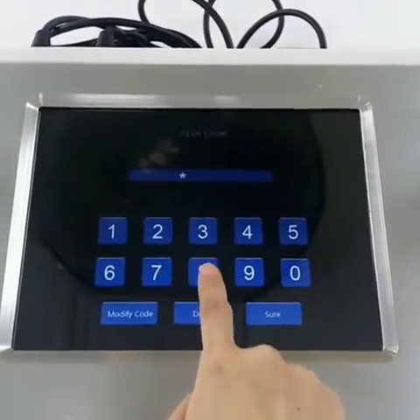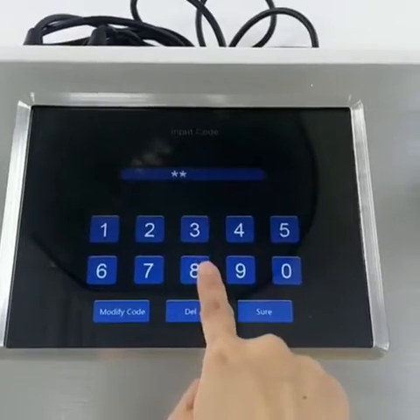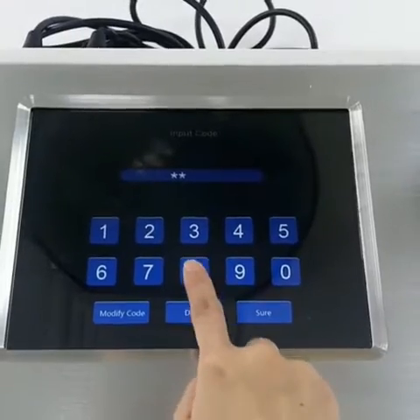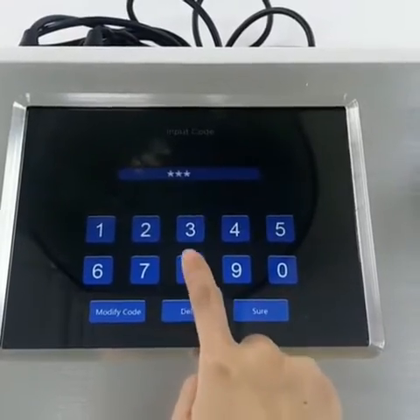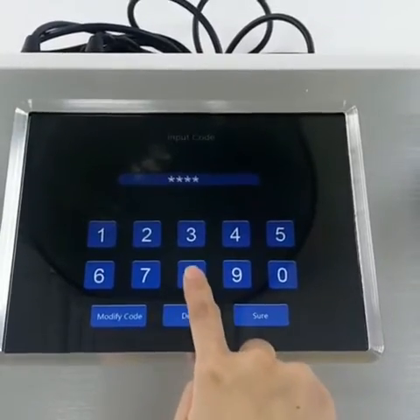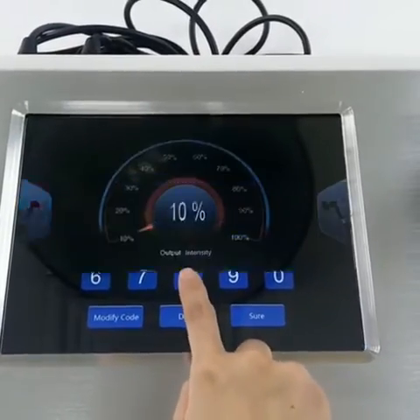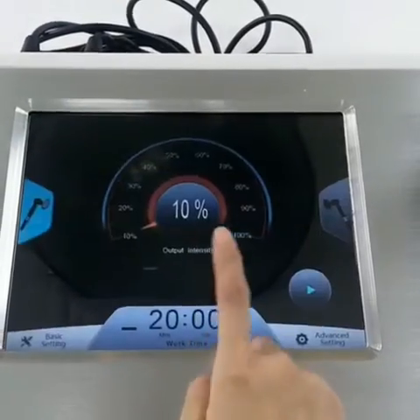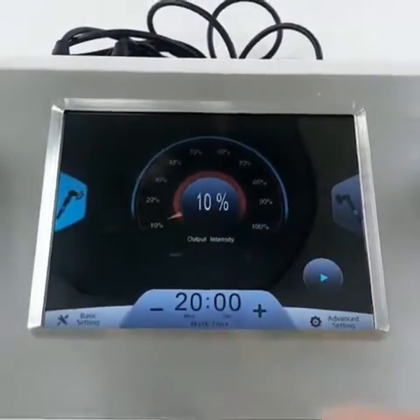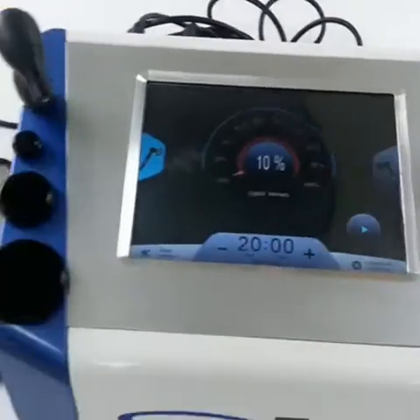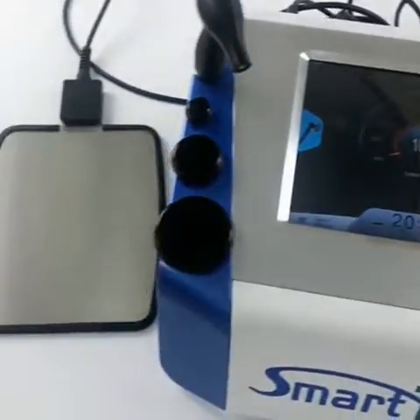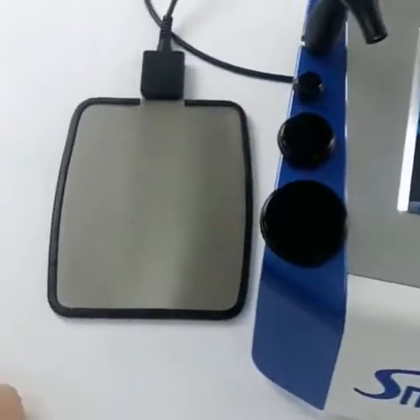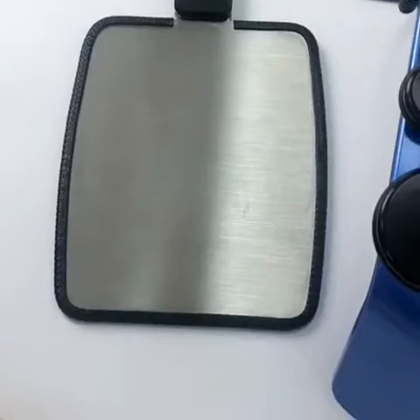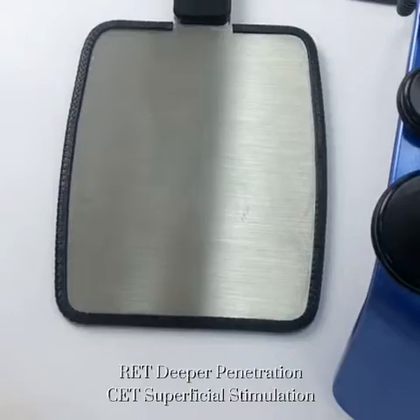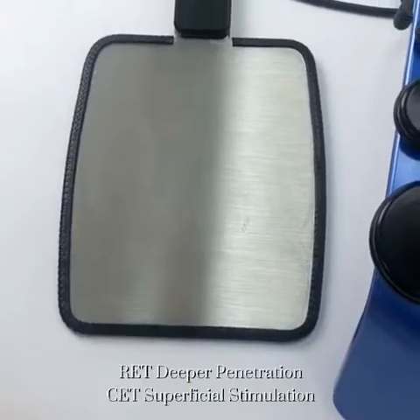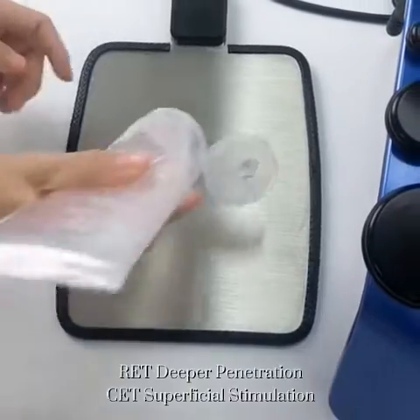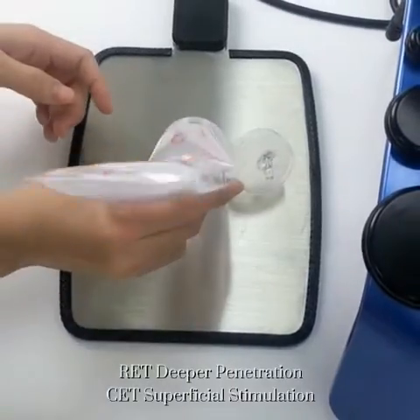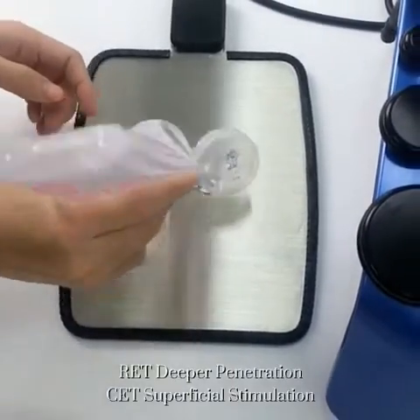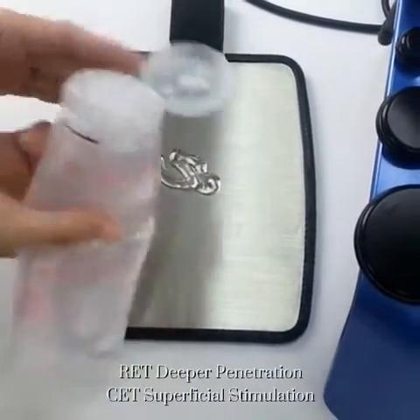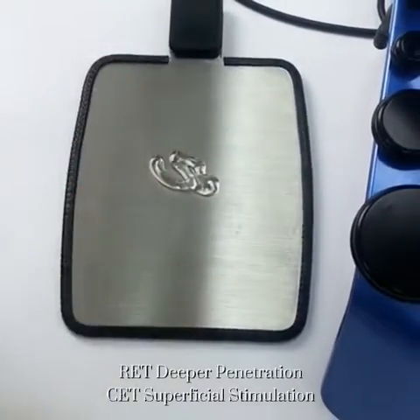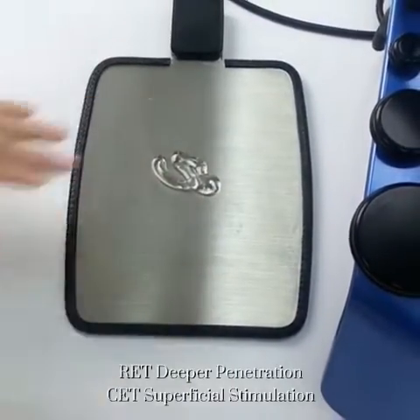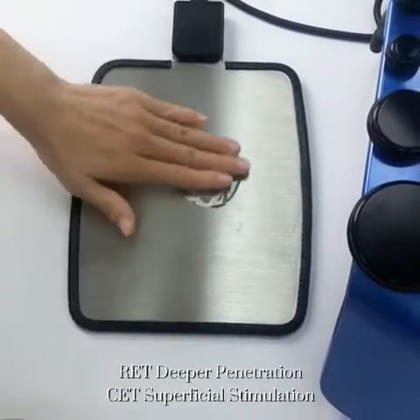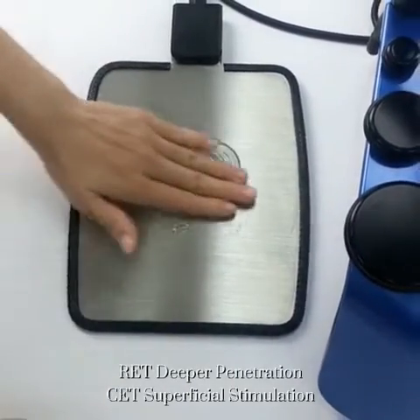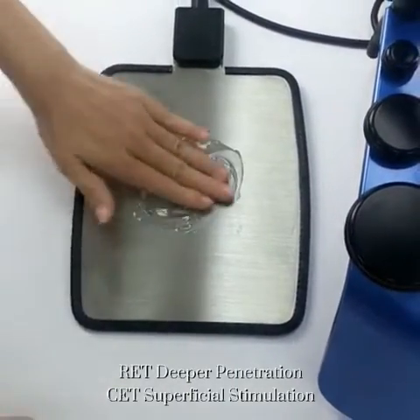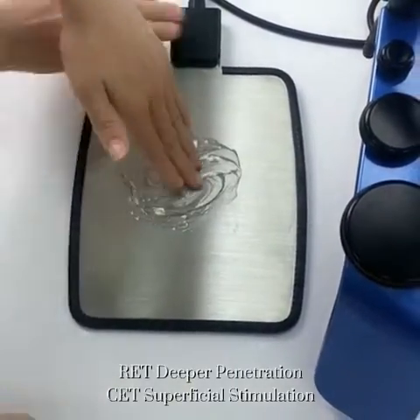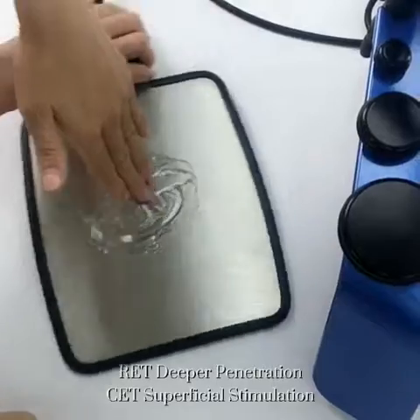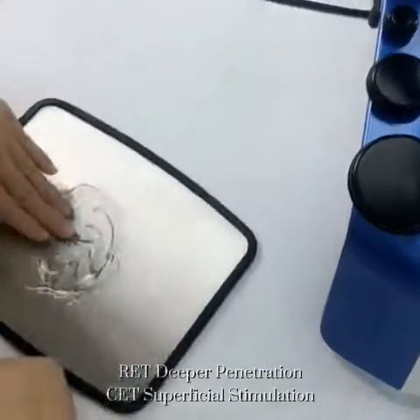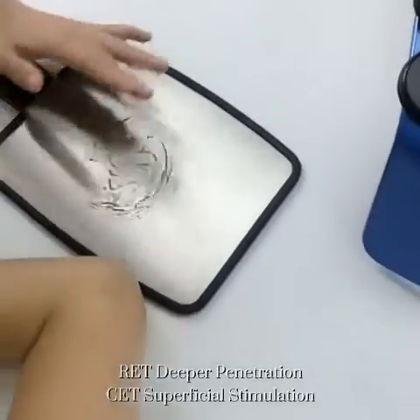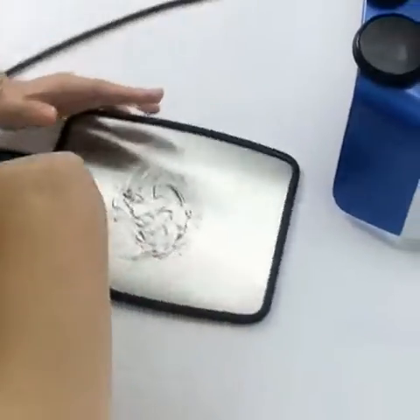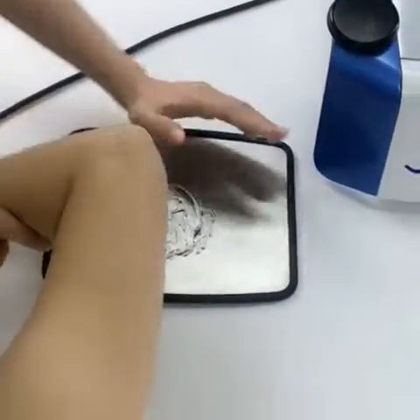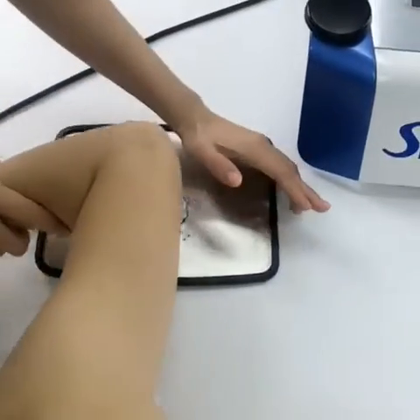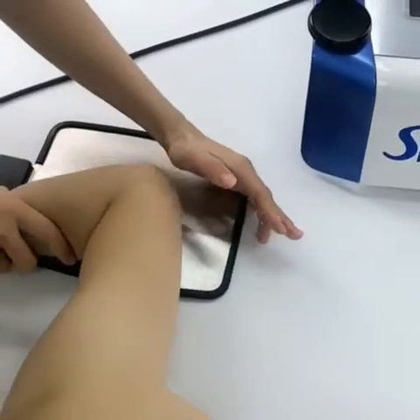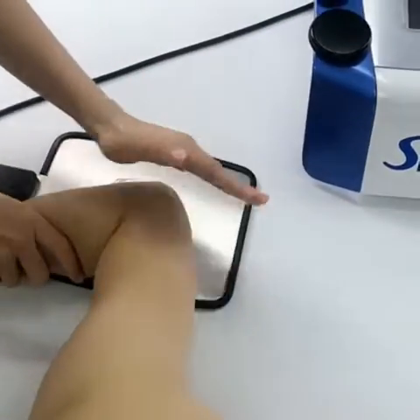Scan through the code and we are going to treat the arm. Apply the gel to the treatment area and electrode plate. It is used to help connect the machine and the treating area.